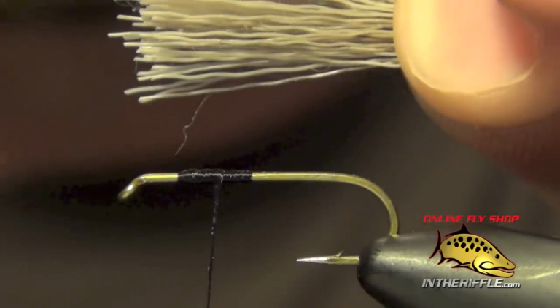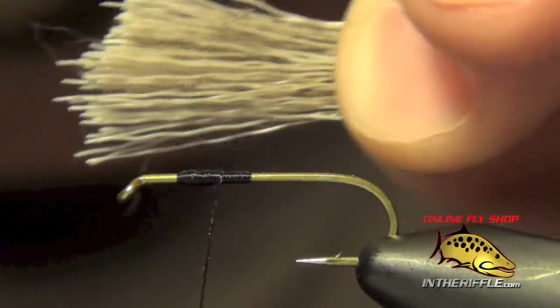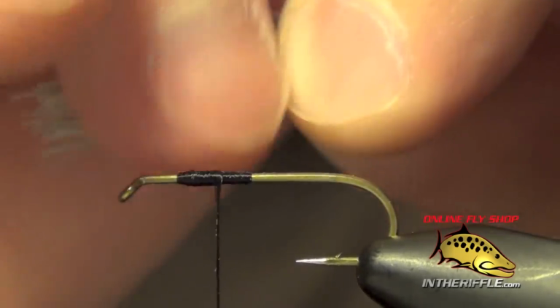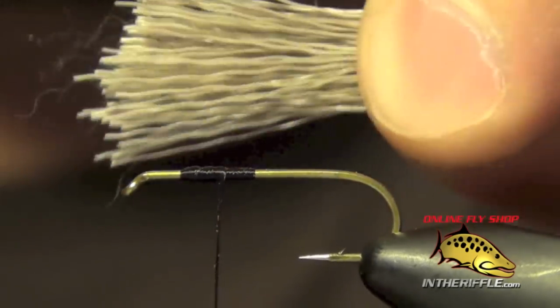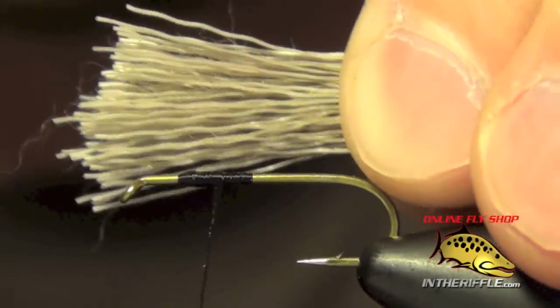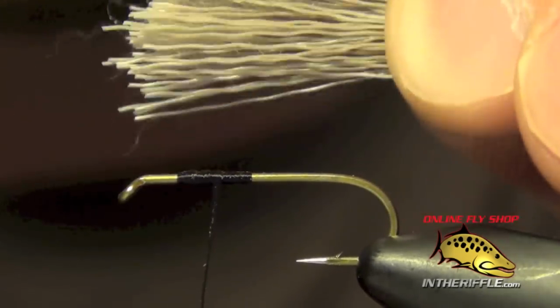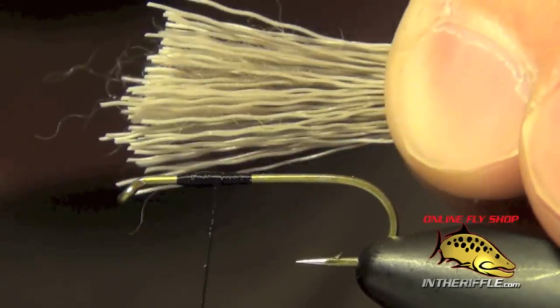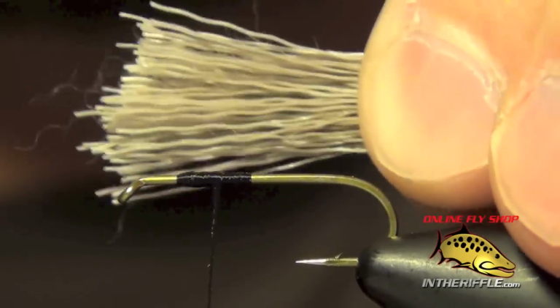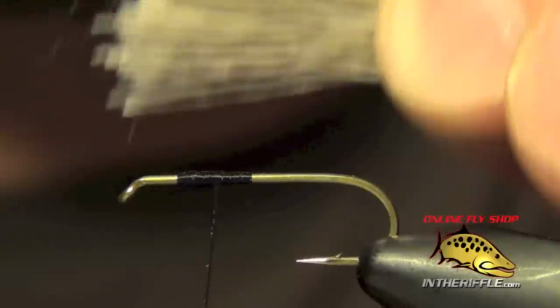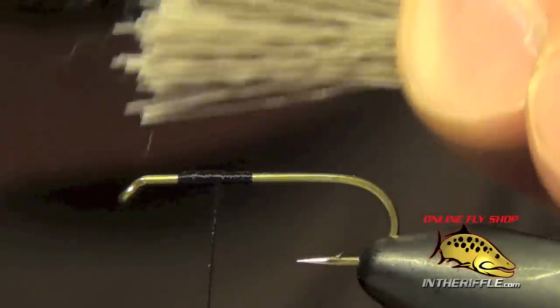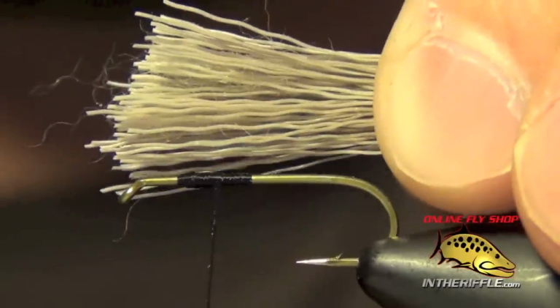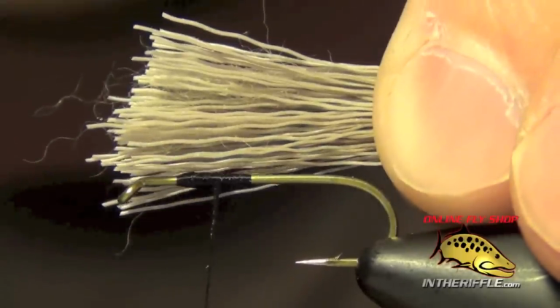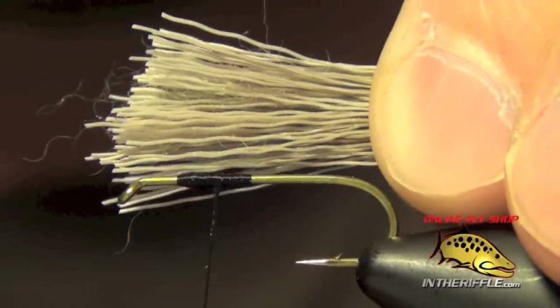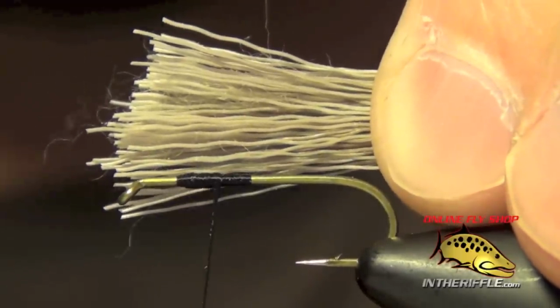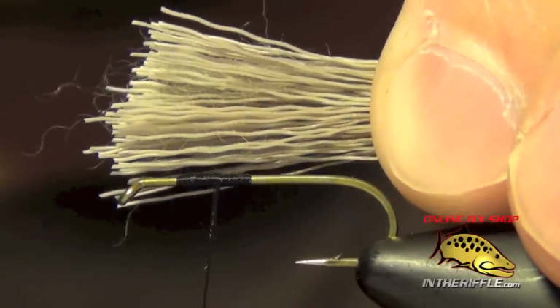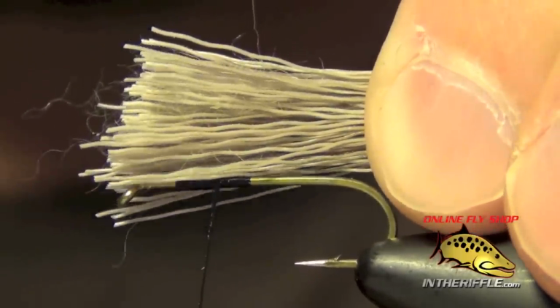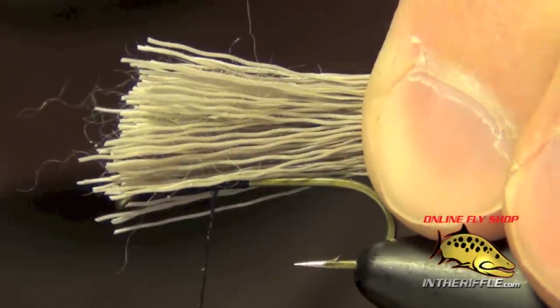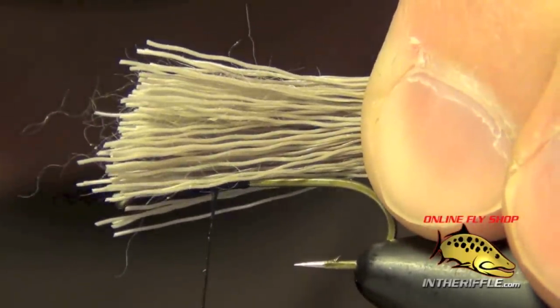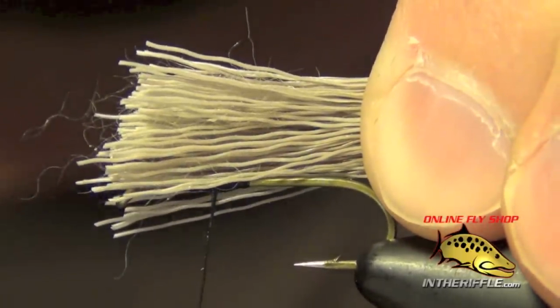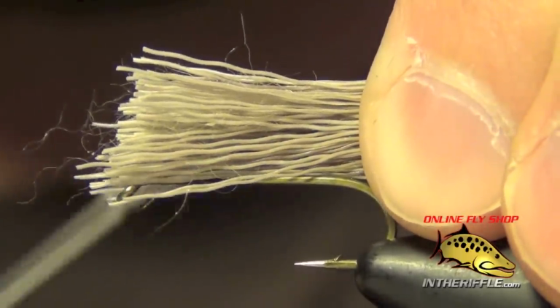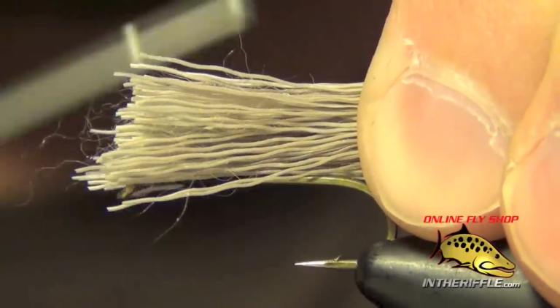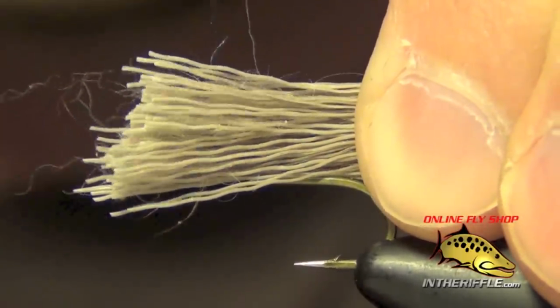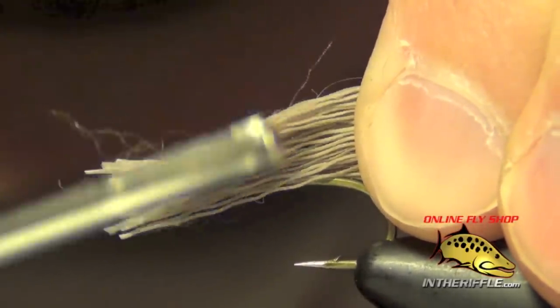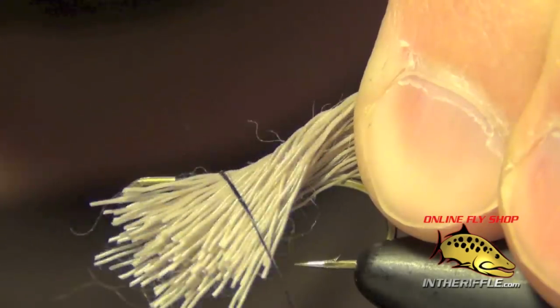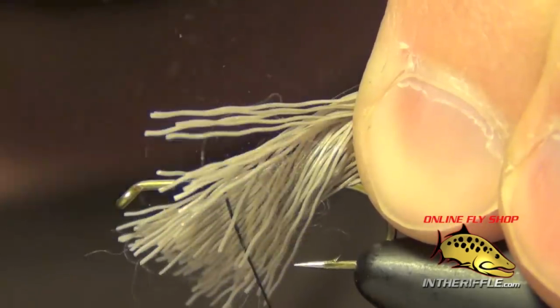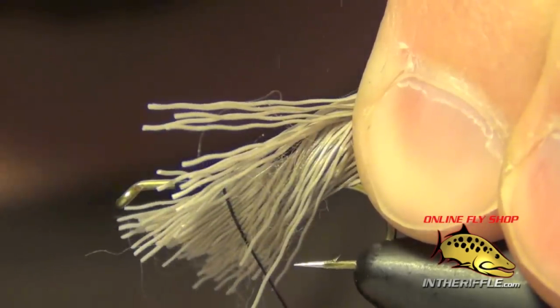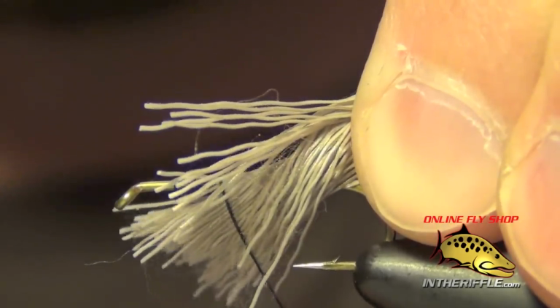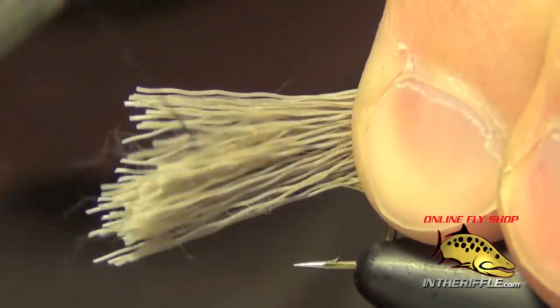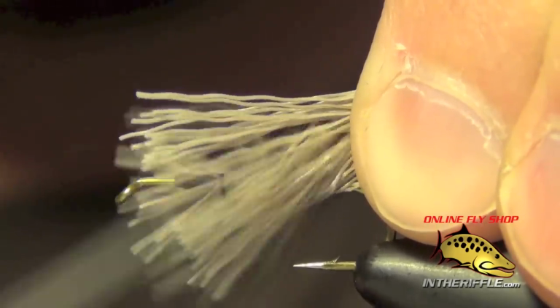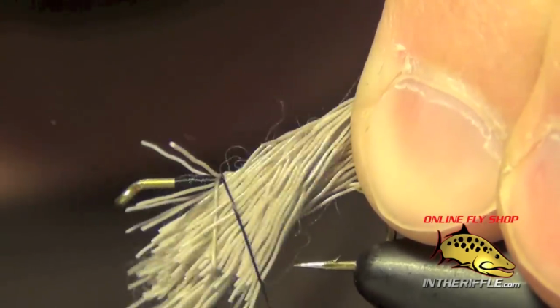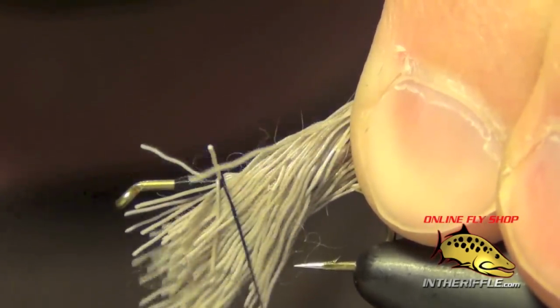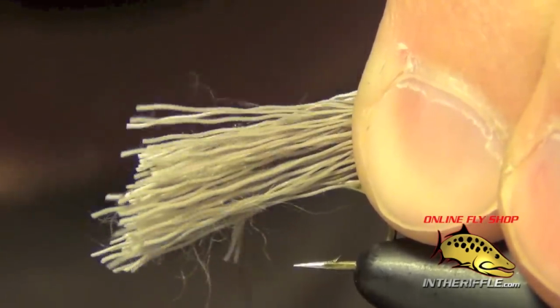The biggest mistake people make is they try to pinch the material, do everything right, and lay it on the hook shank — but their fingers are so far away from the material that when they go to tie it in, the material just rolls and doesn't cooperate.